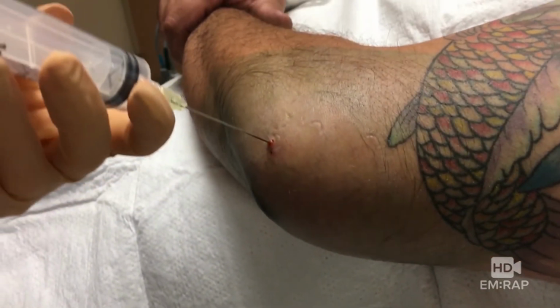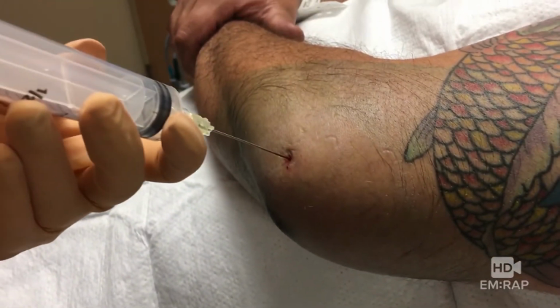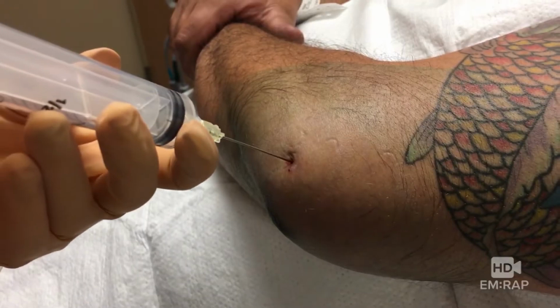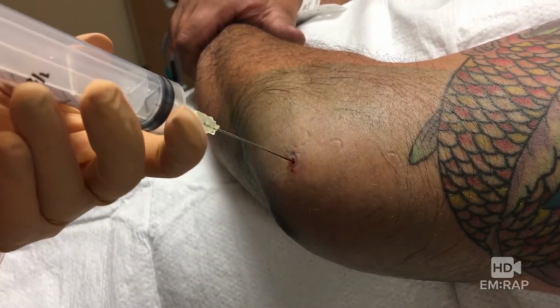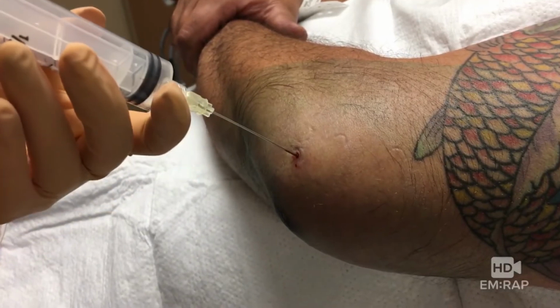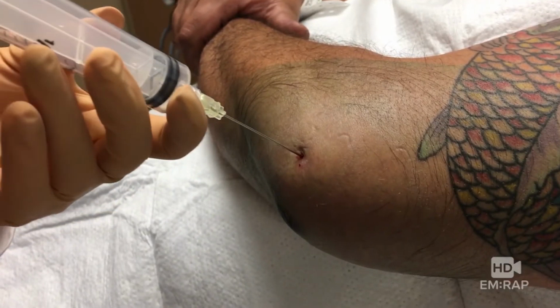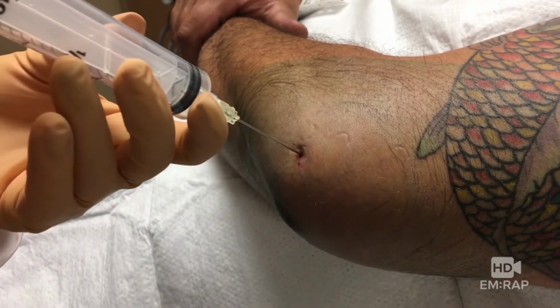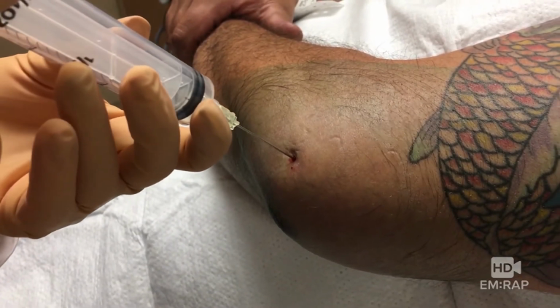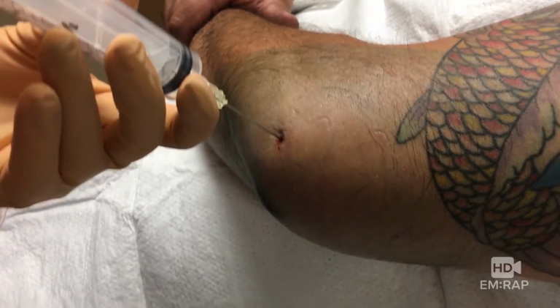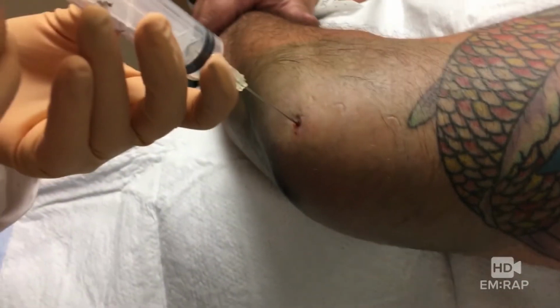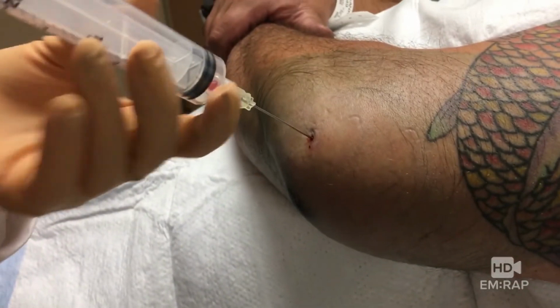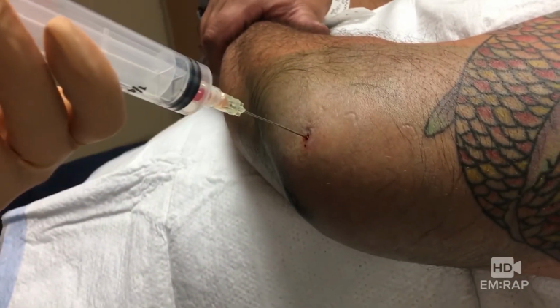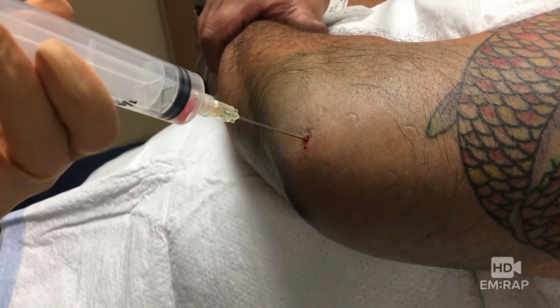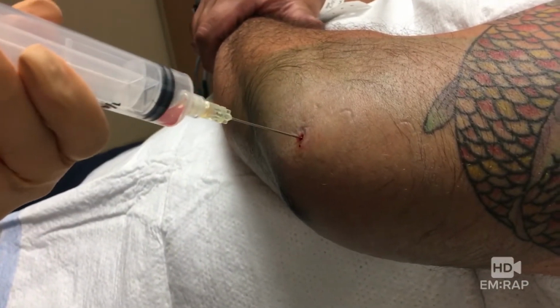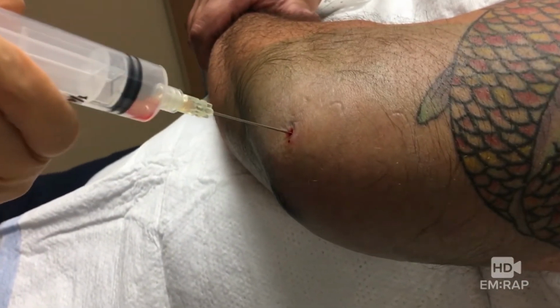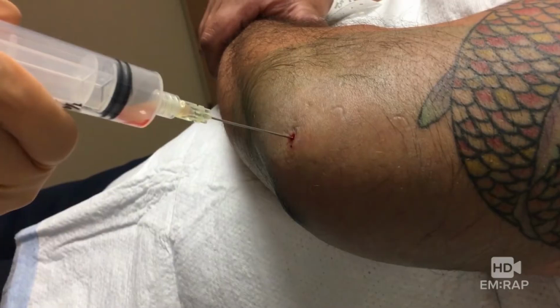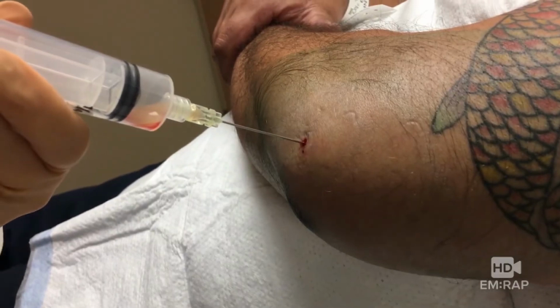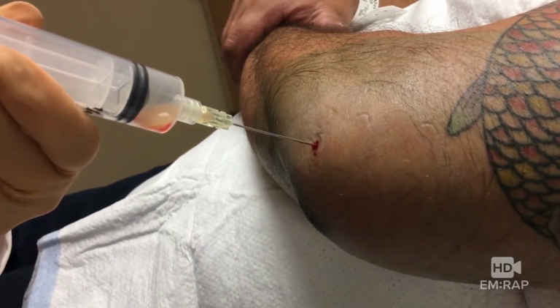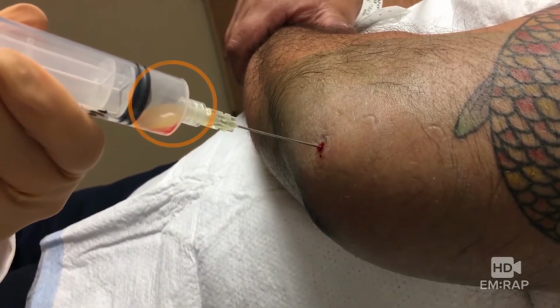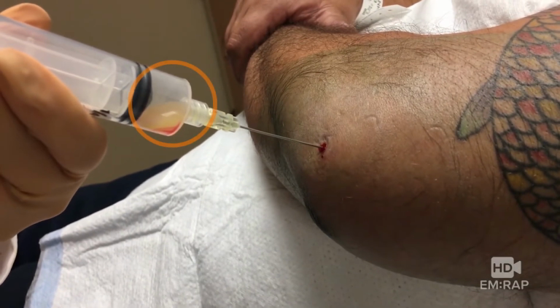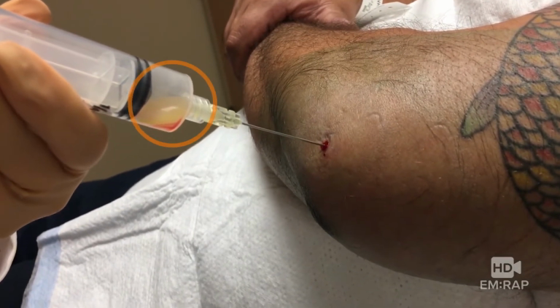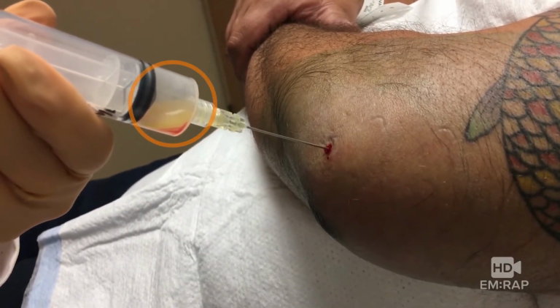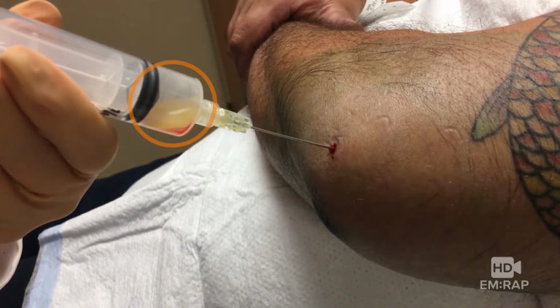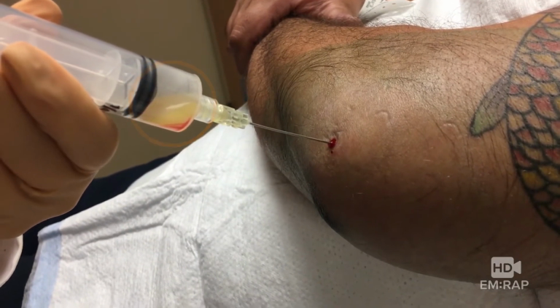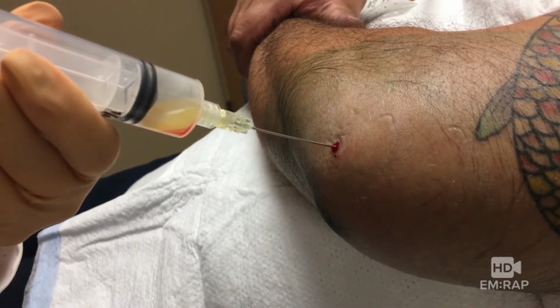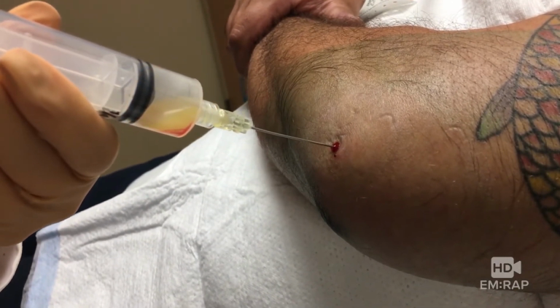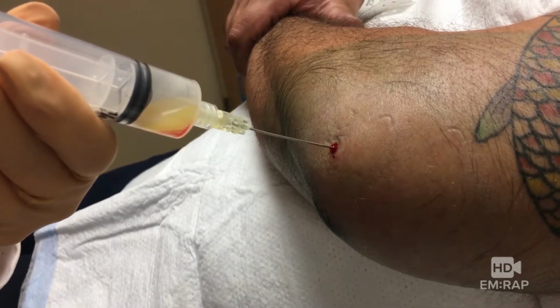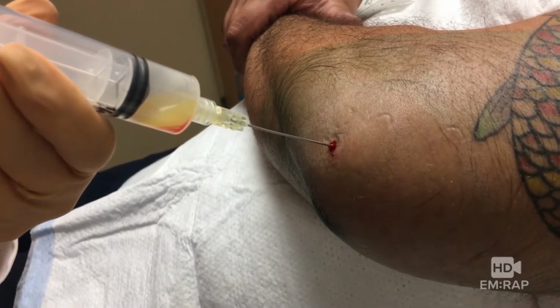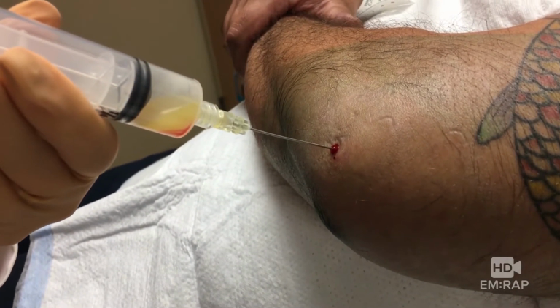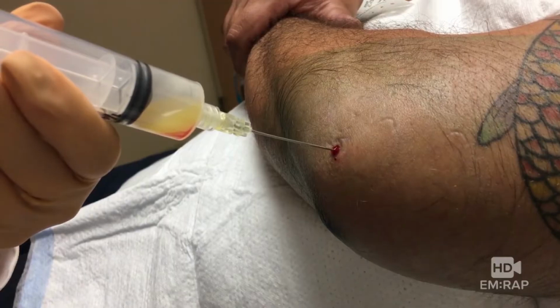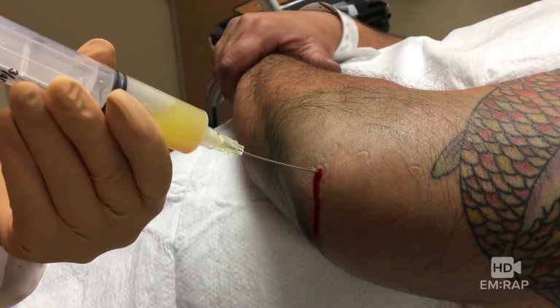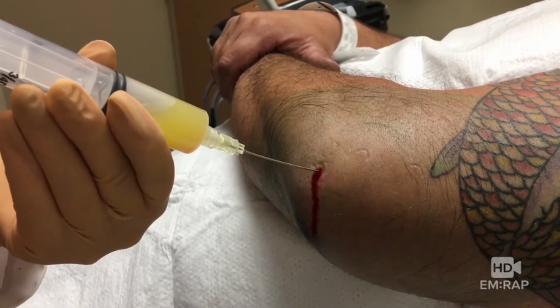We're using a 20 gauge spinal needle here, just to make sure it's long enough. Now you're going to aspirate back the fluid, and hopefully you get something that looks like this — this beautiful straw-colored fluid. We're getting quite a bit out, which is good.